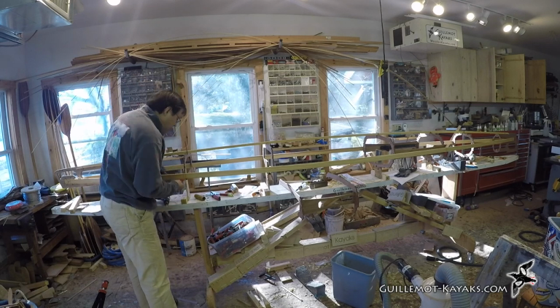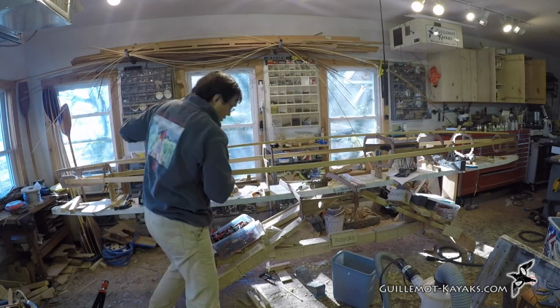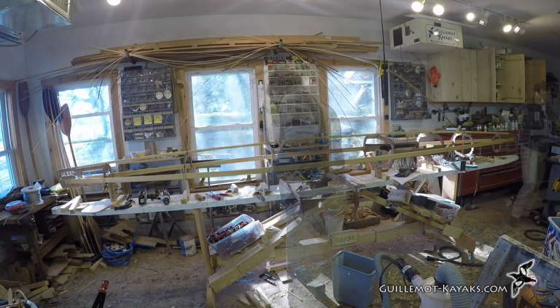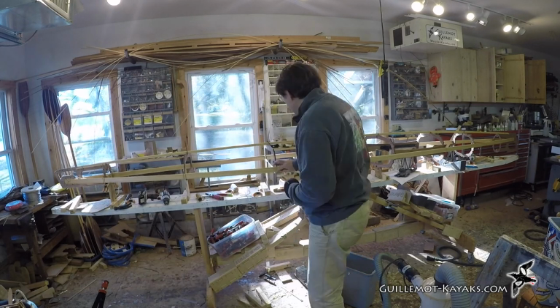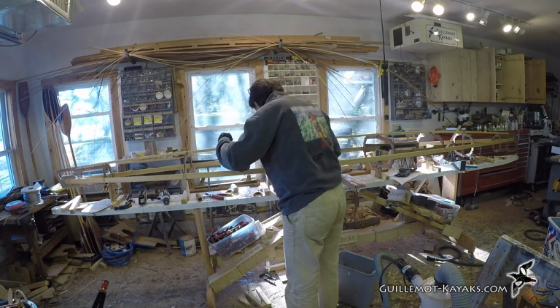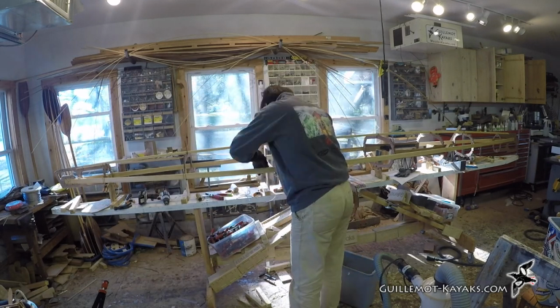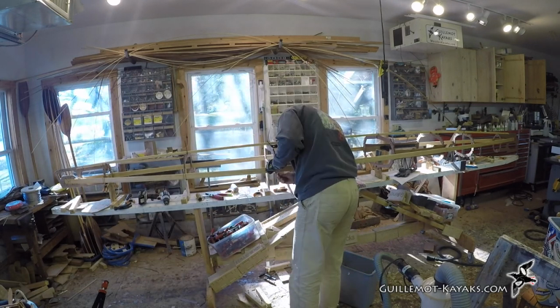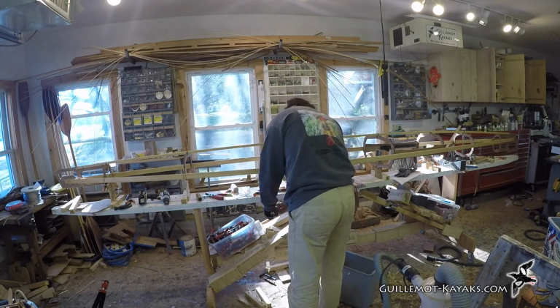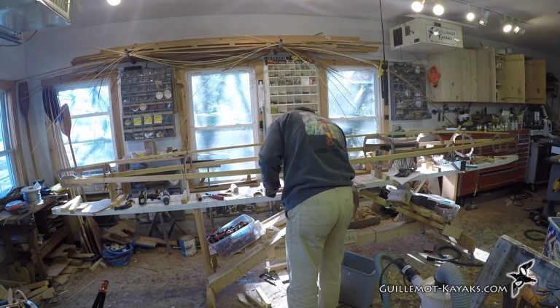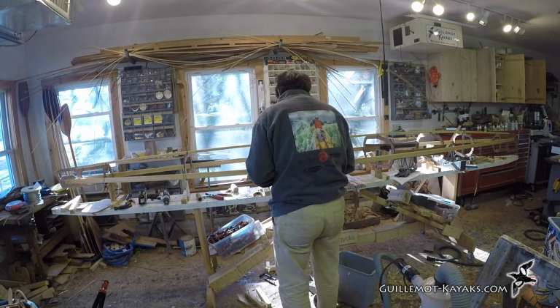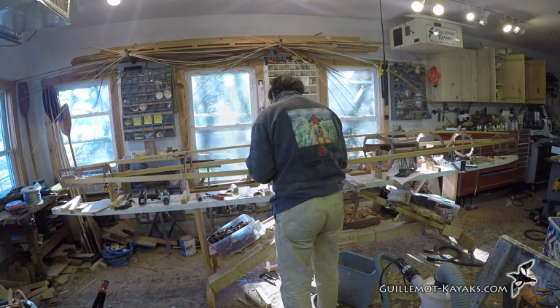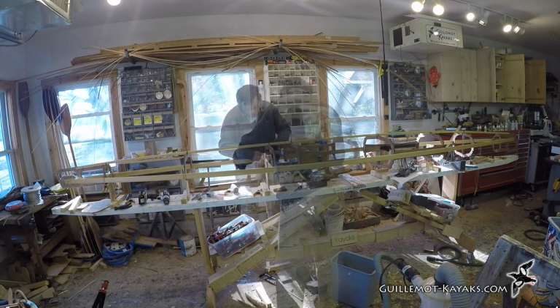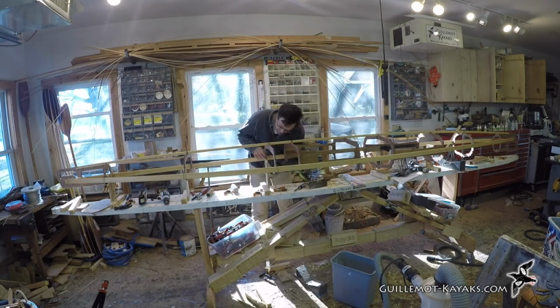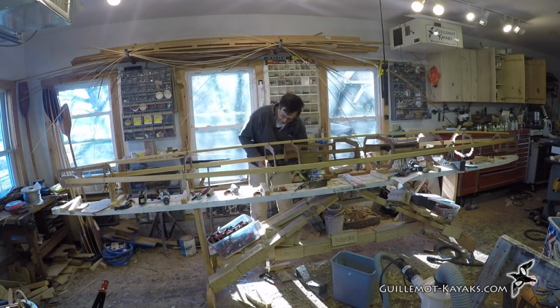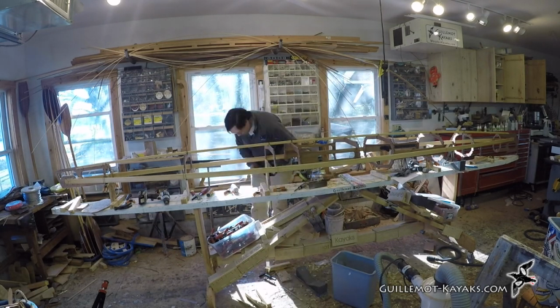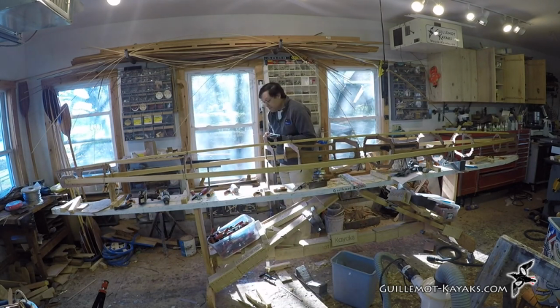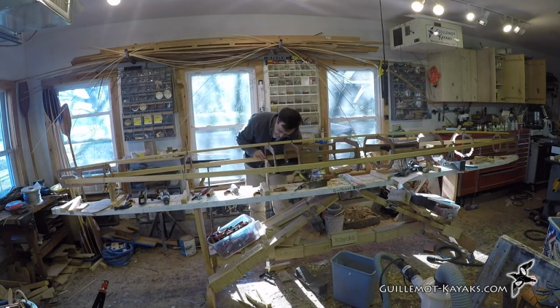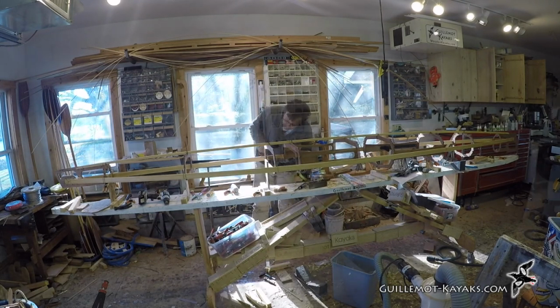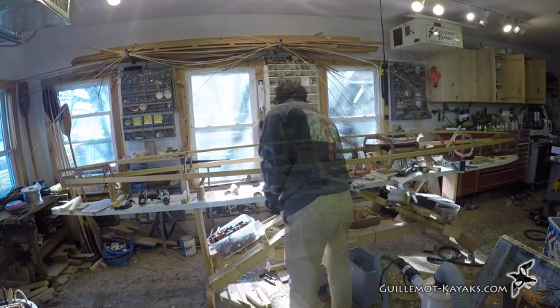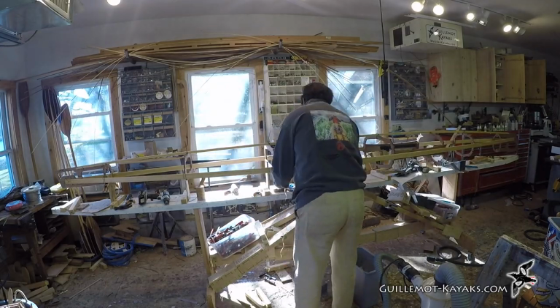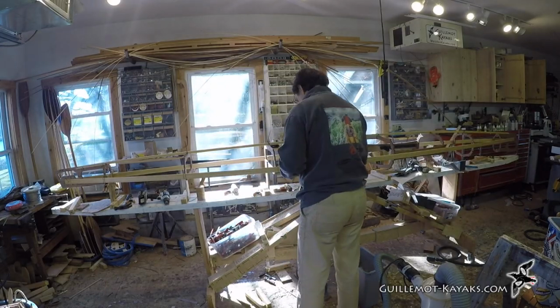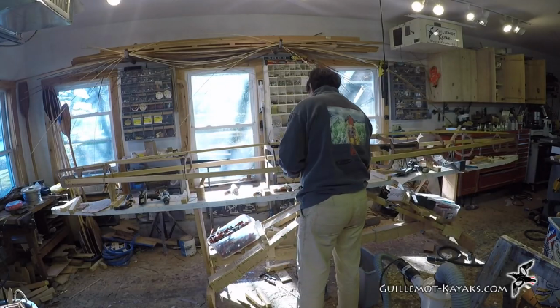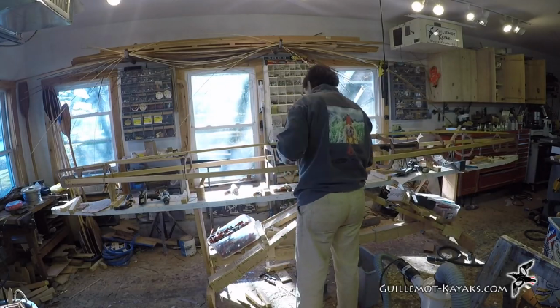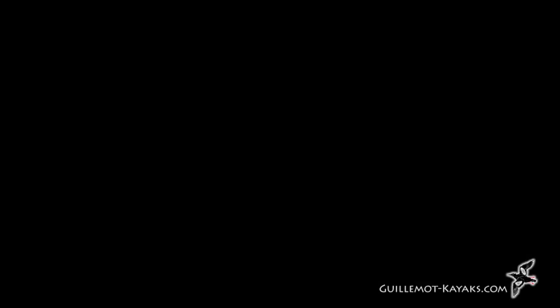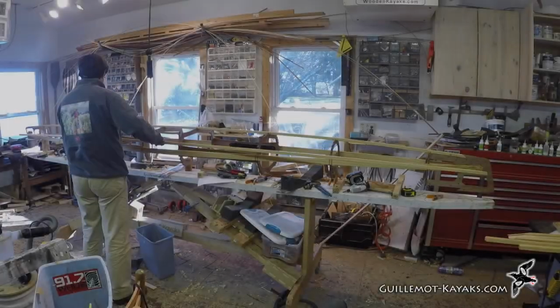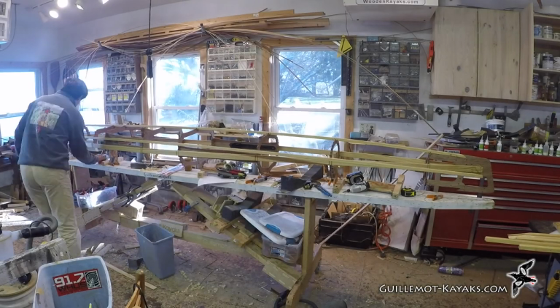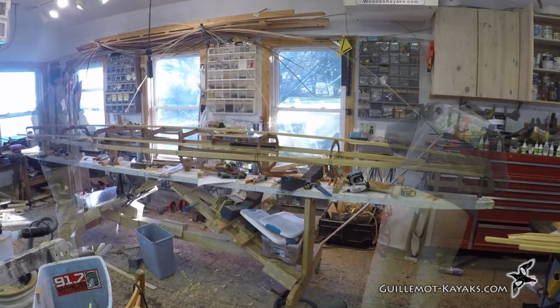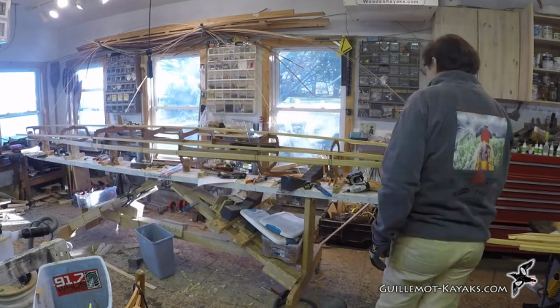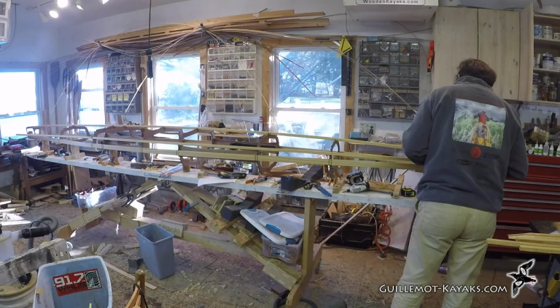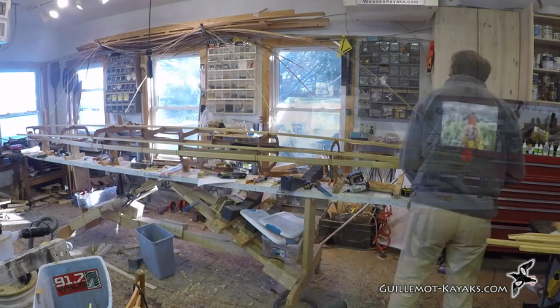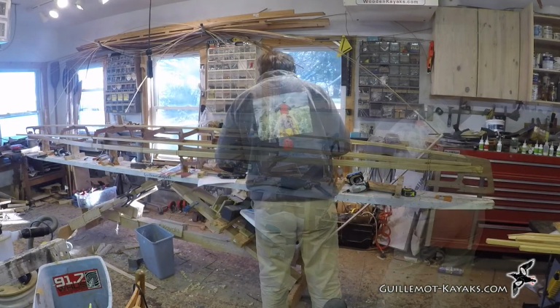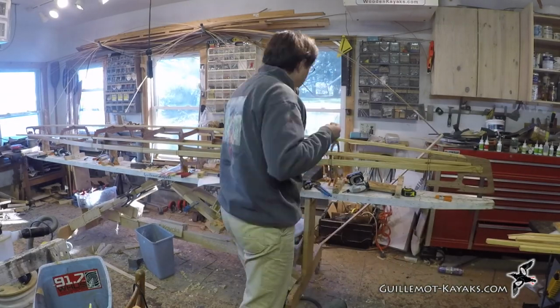Later bending in the additional stringers will add some force that may try to curve the frame. Hogging, where the ends of the boat droop down, is common in skin on frame kayaks. Lashing these frames now should avoid hogging later. But once these three stringers are secured, I can start right in on the rest.